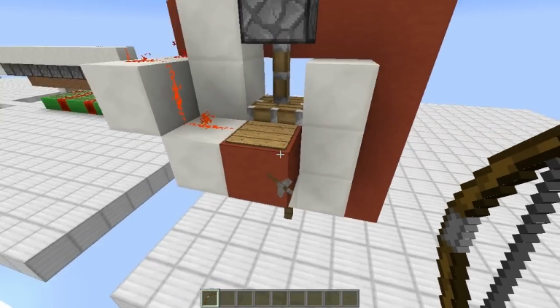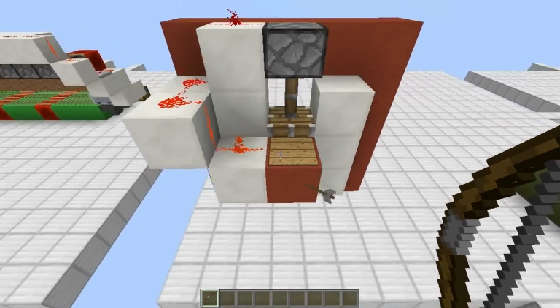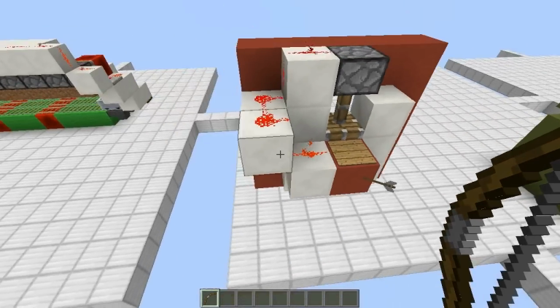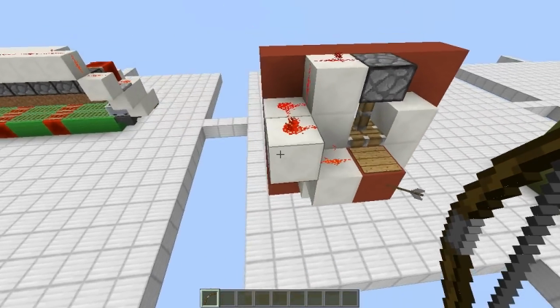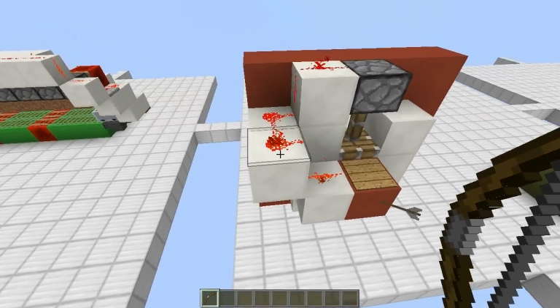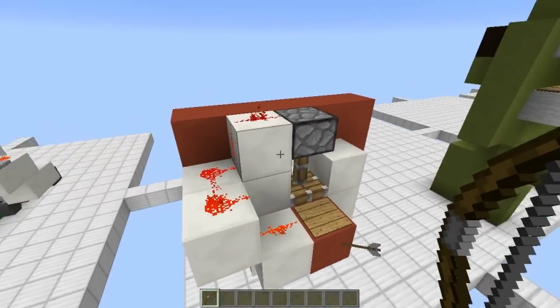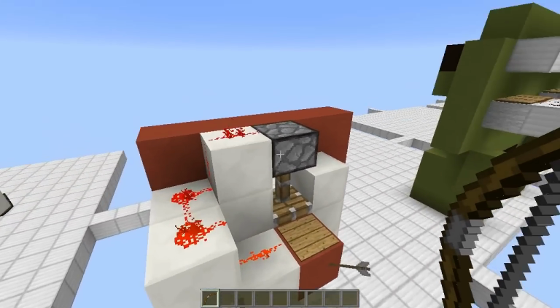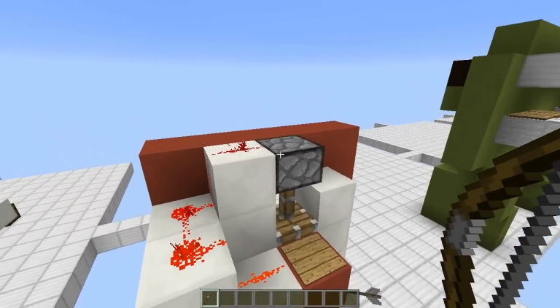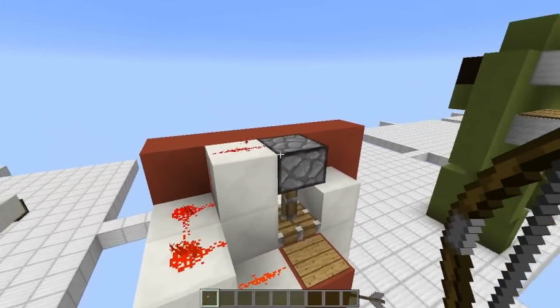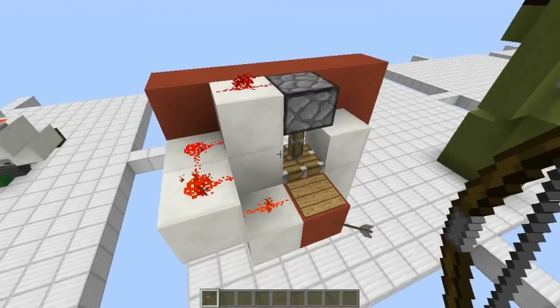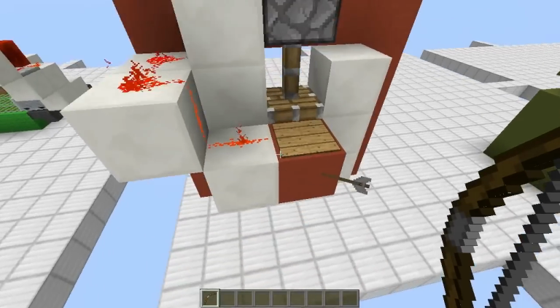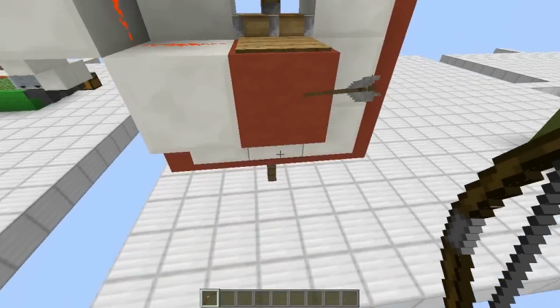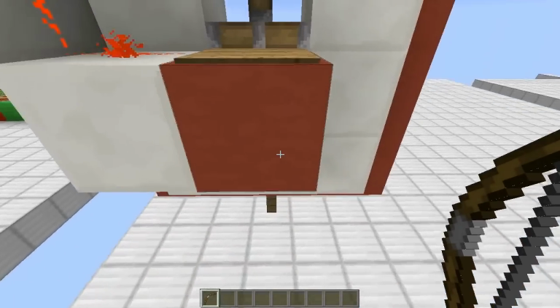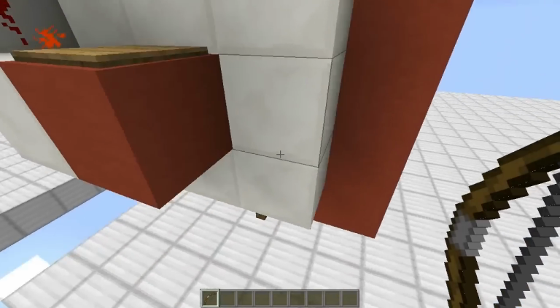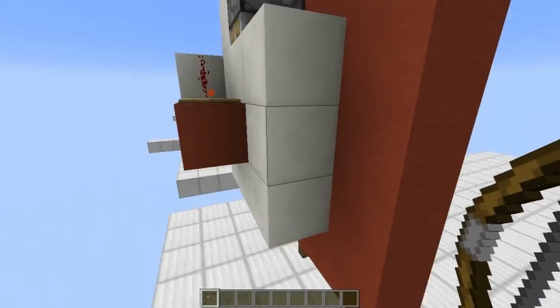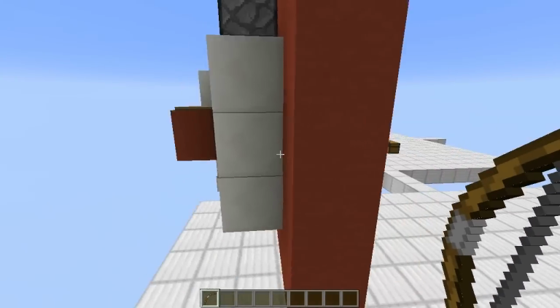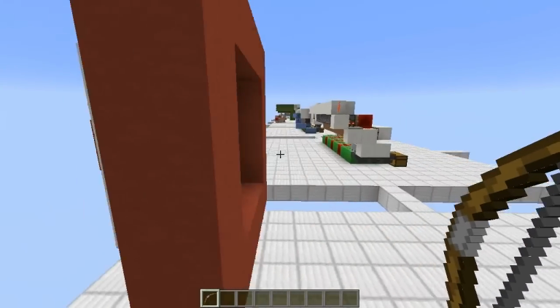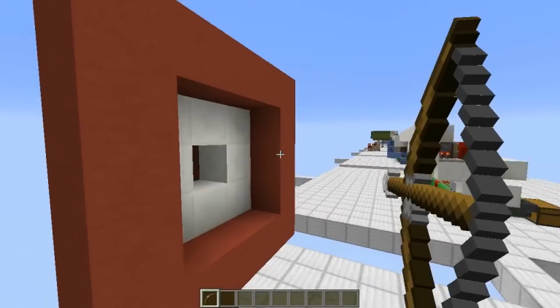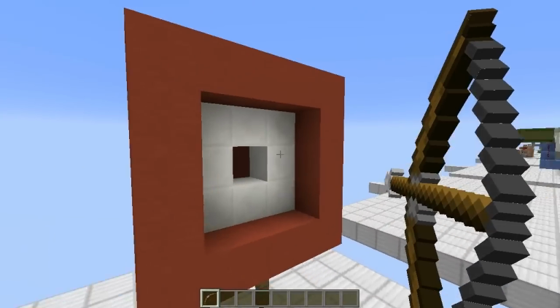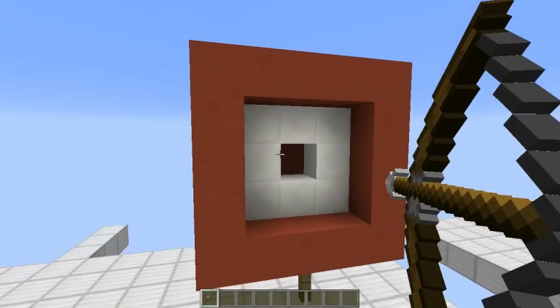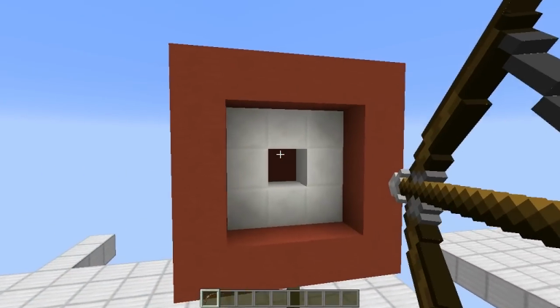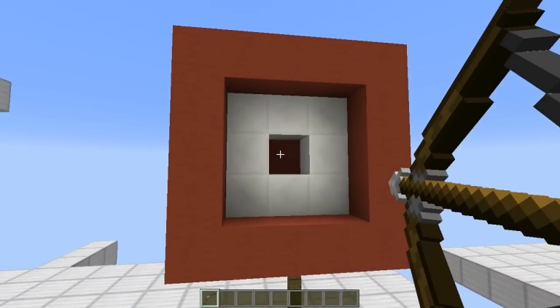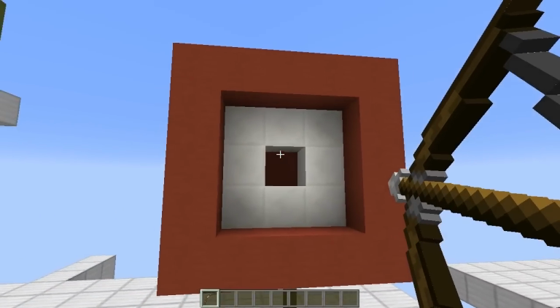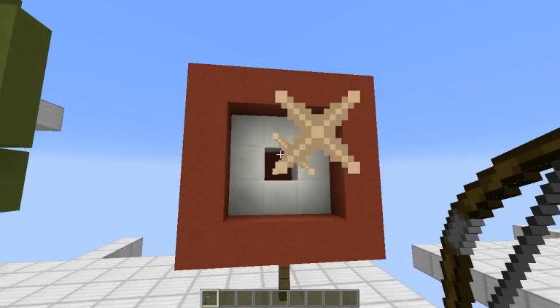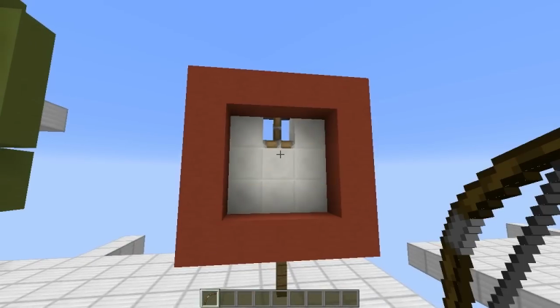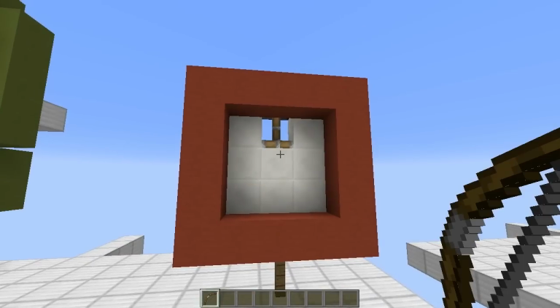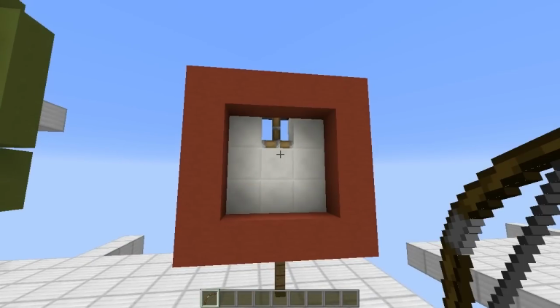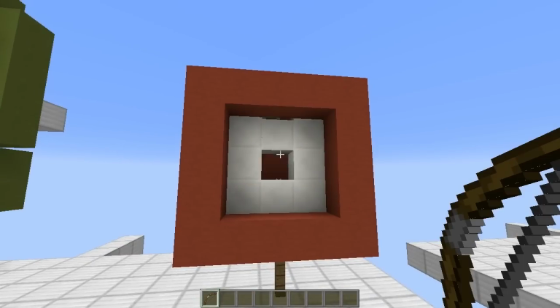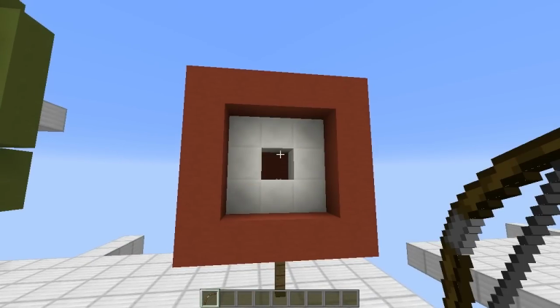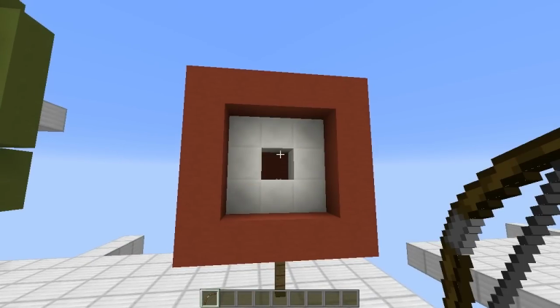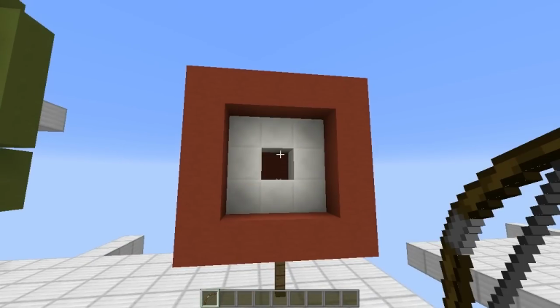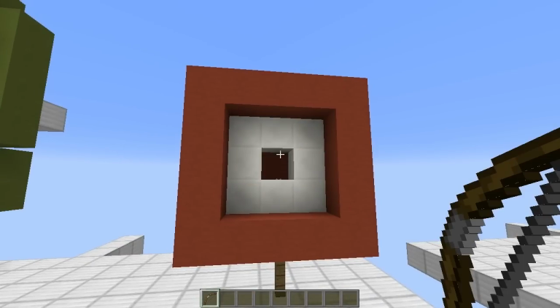The redstone goes up and has a piston at the top. The piston pushes the arrow out of the way. Pretty simple, right?